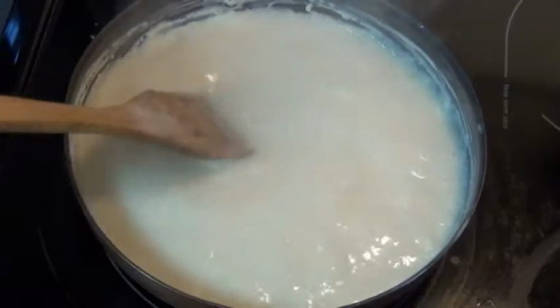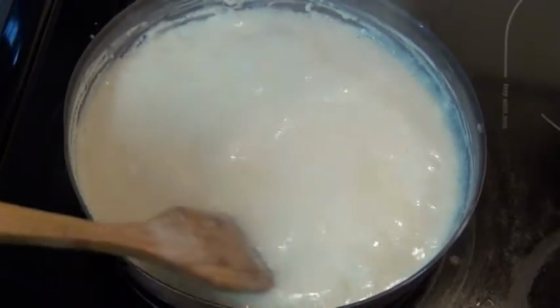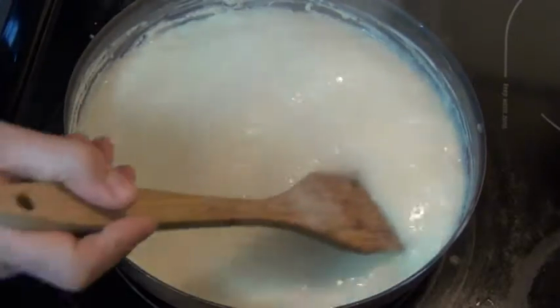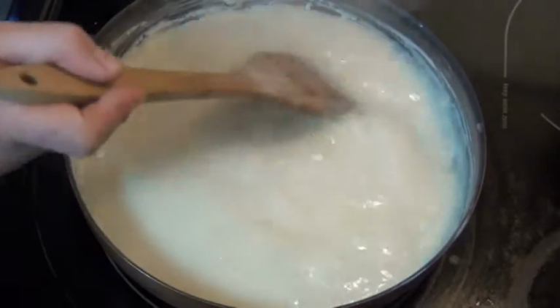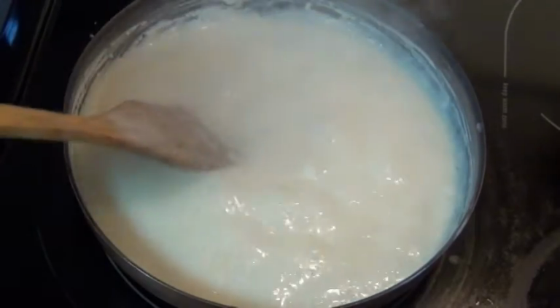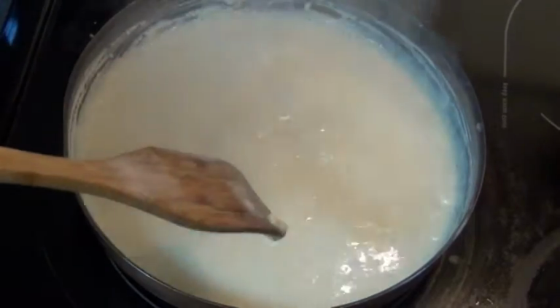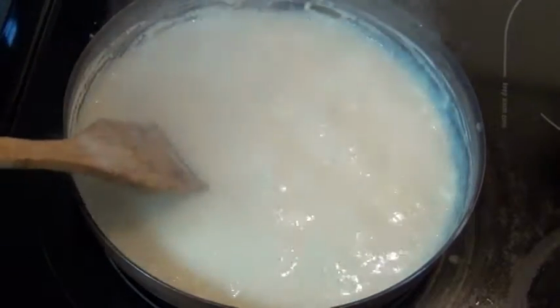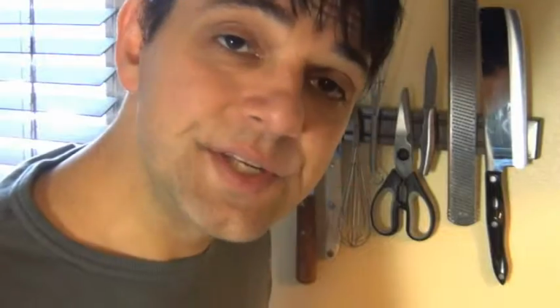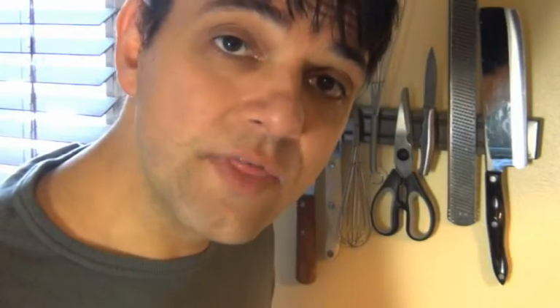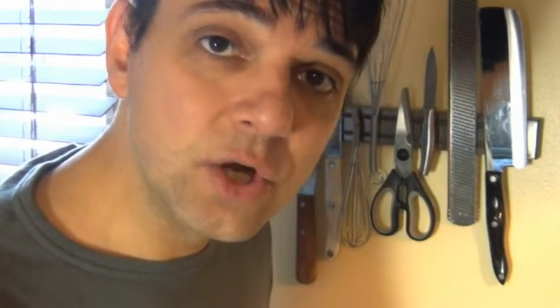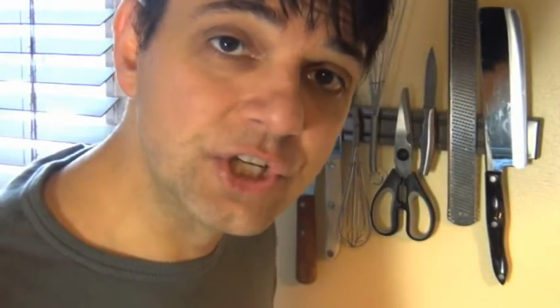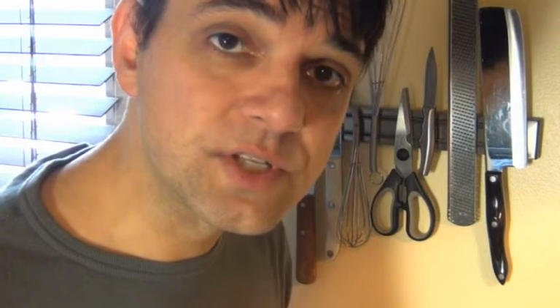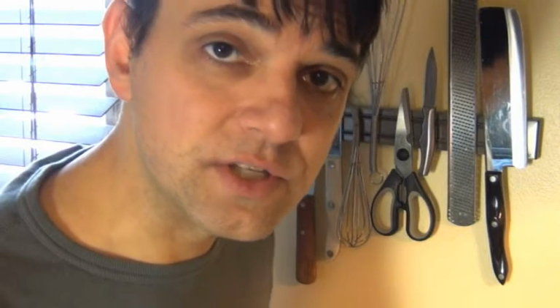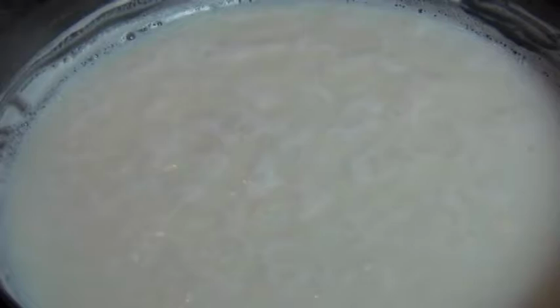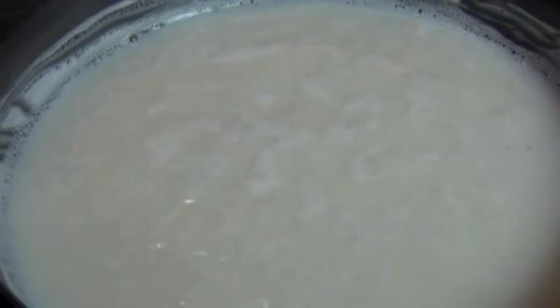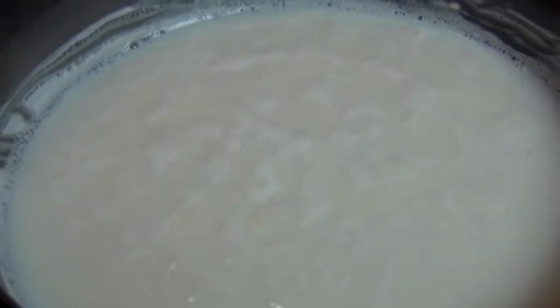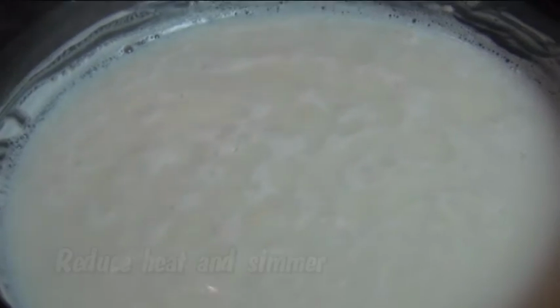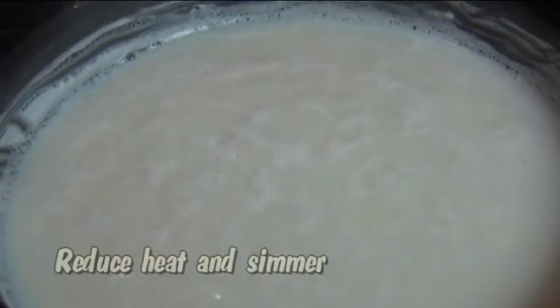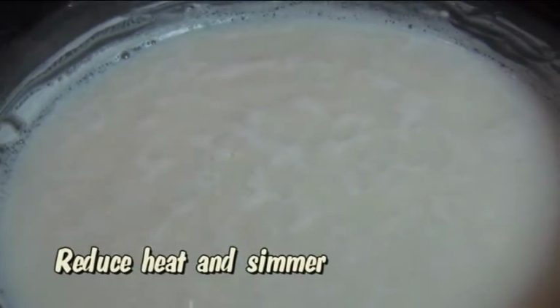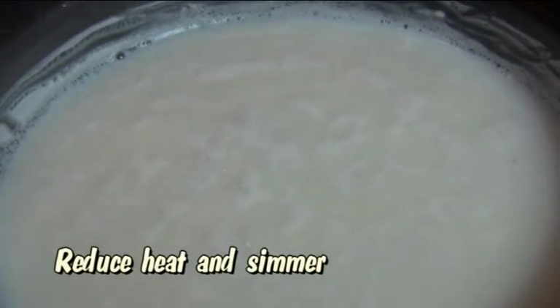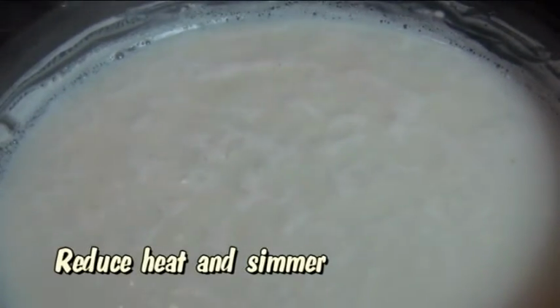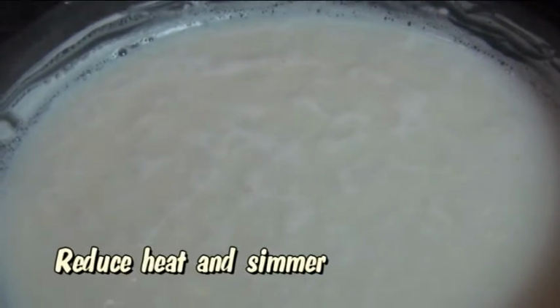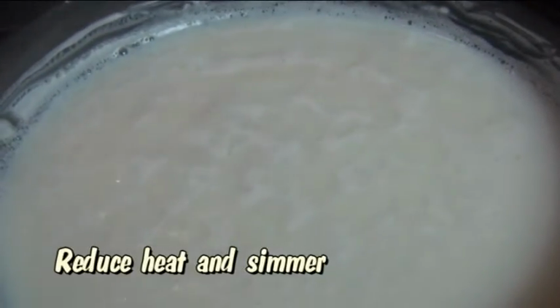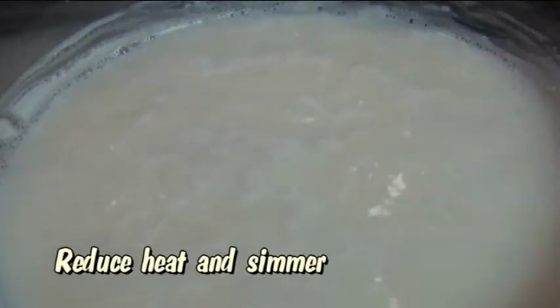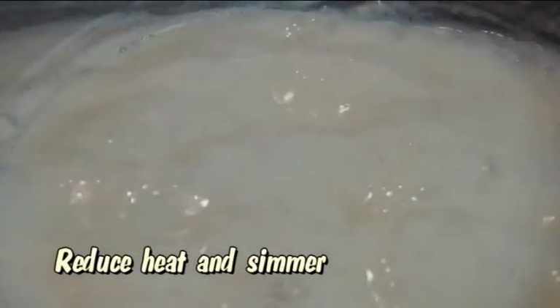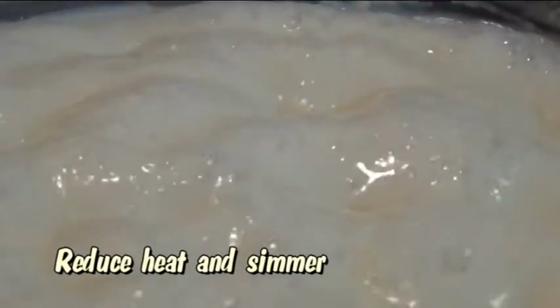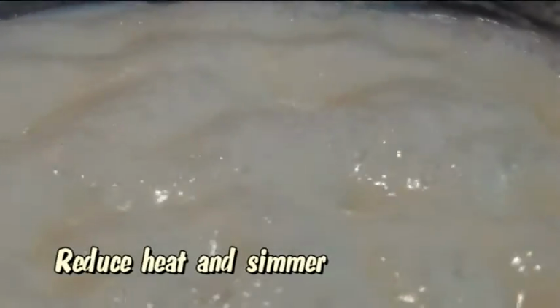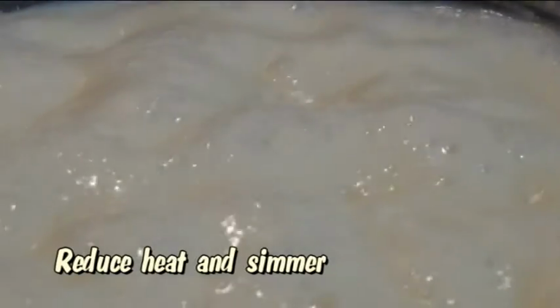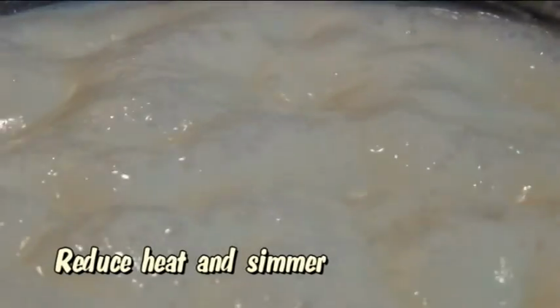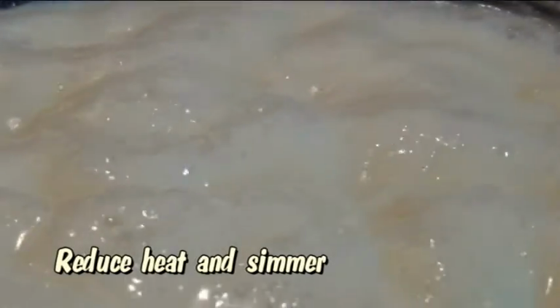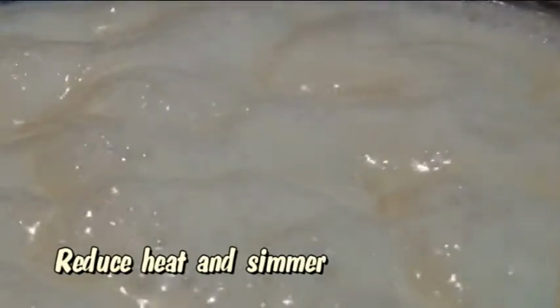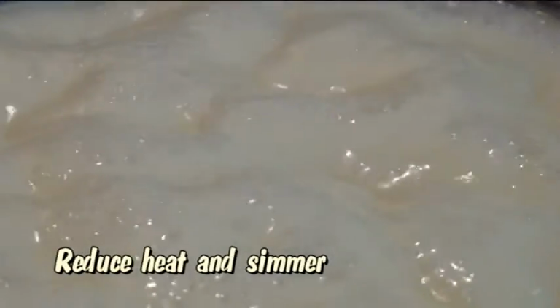So when it looks like this, we can stop stirring. This is so that no sugar crystals will form. Now you'll want to reduce your heat just a little bit. I brought mine down to medium, but if you're using a smaller pan, you might want to go even lower.